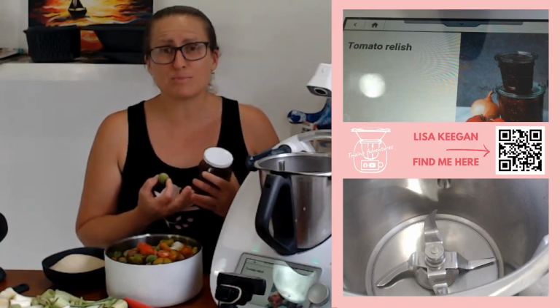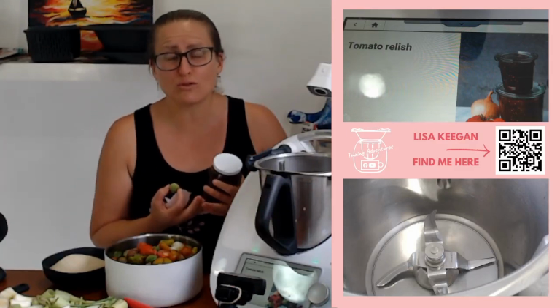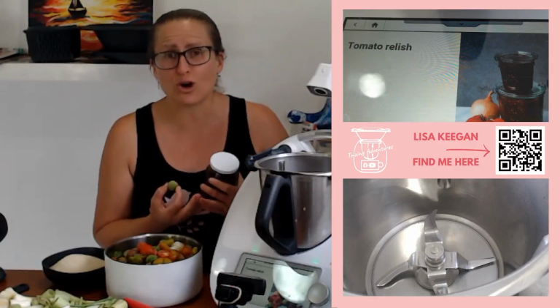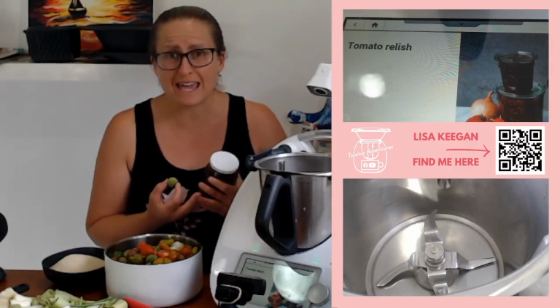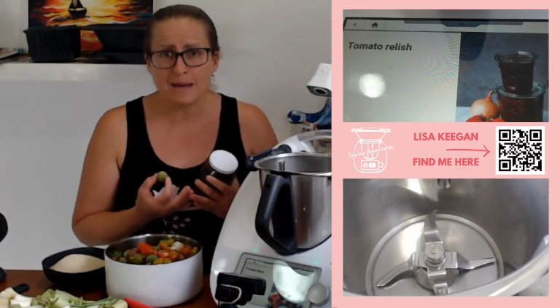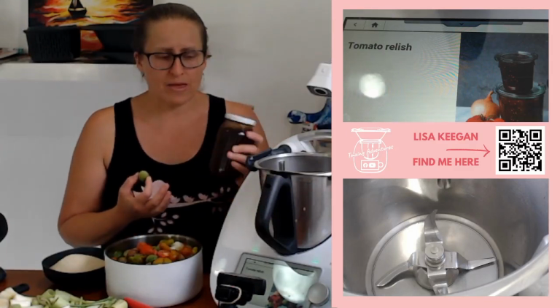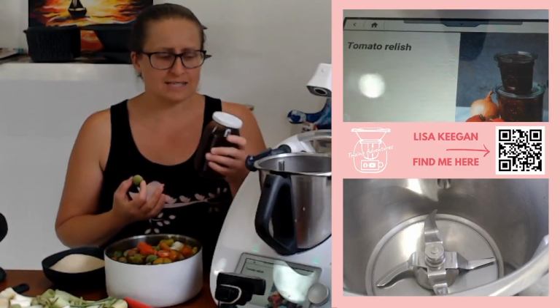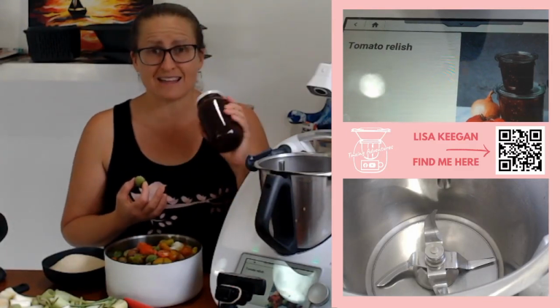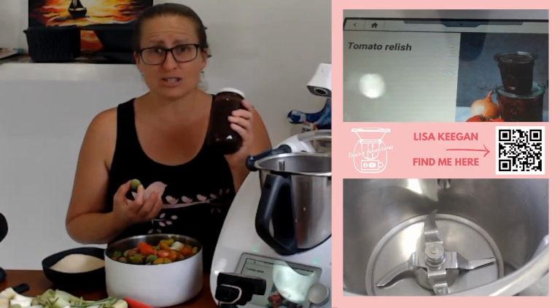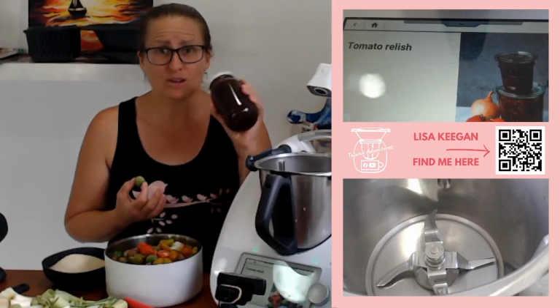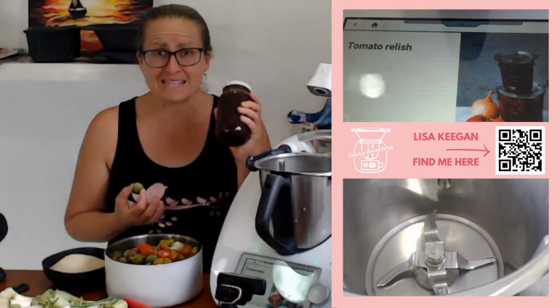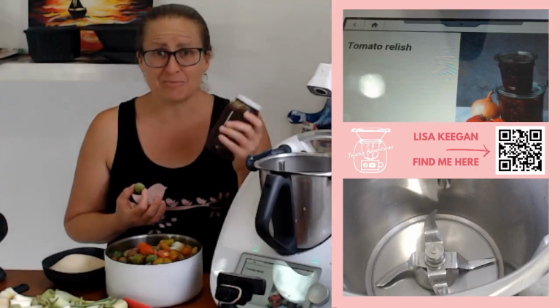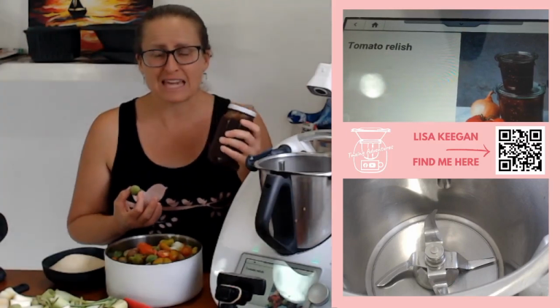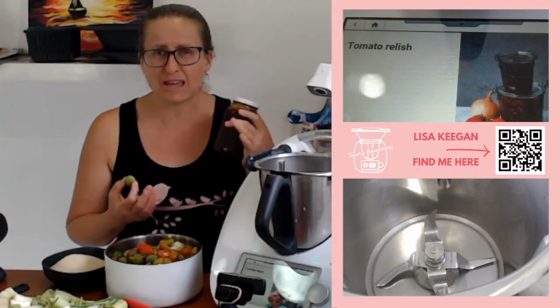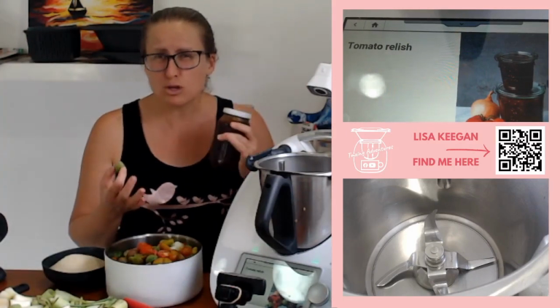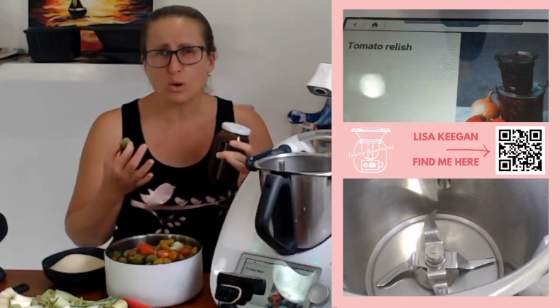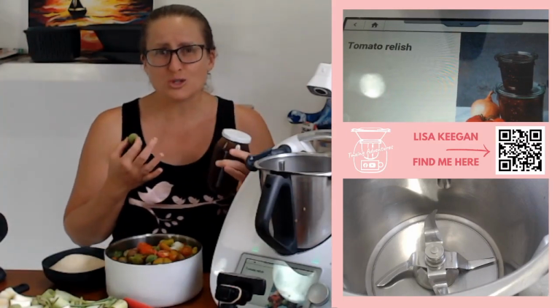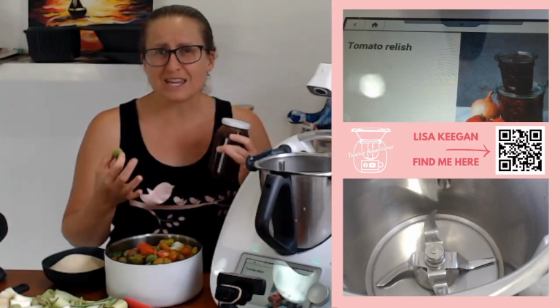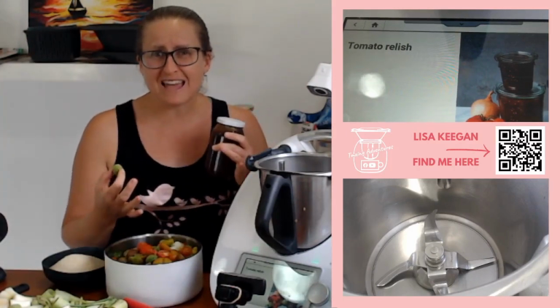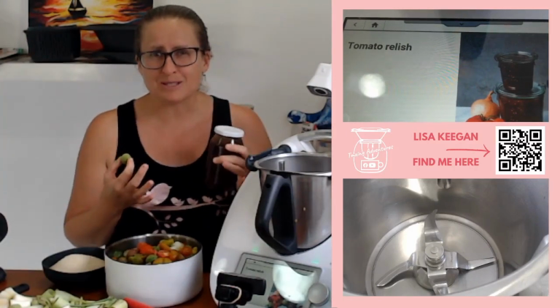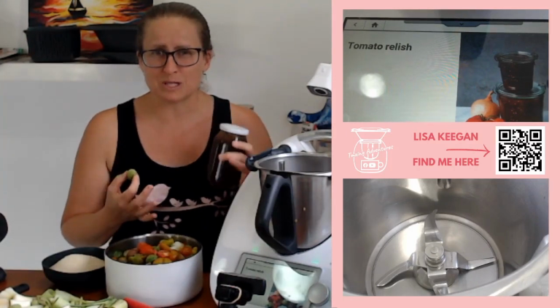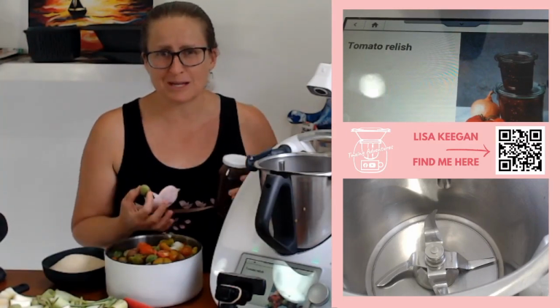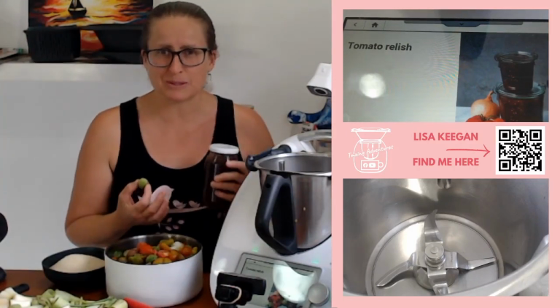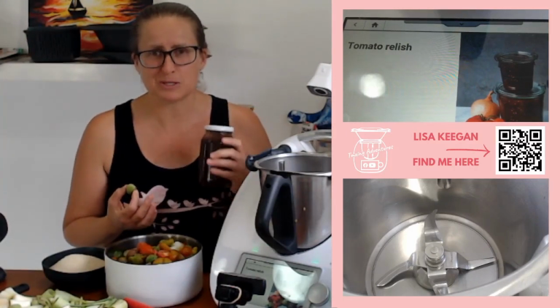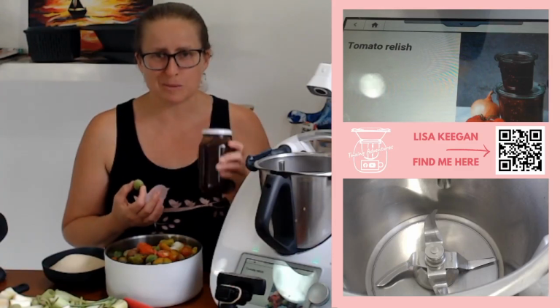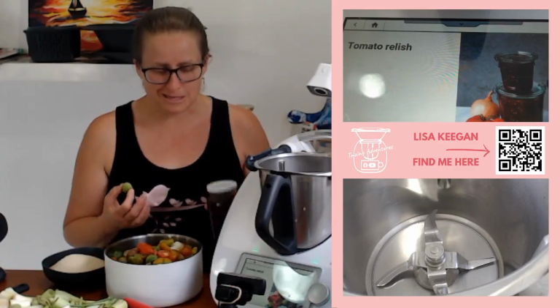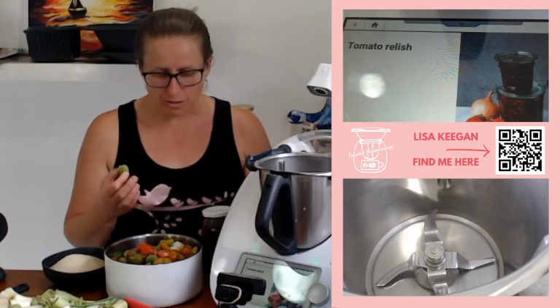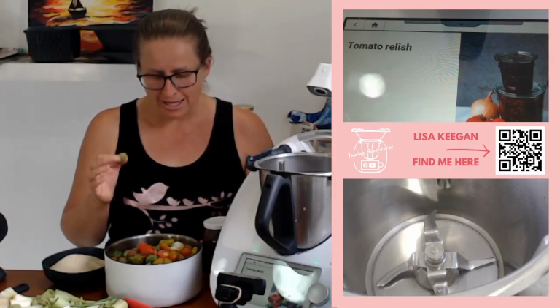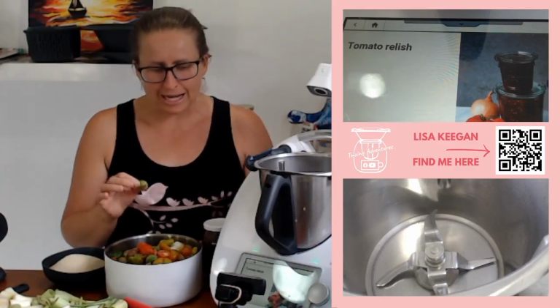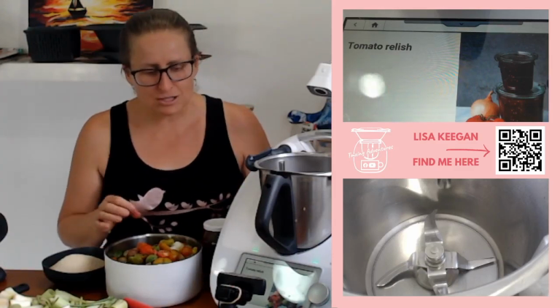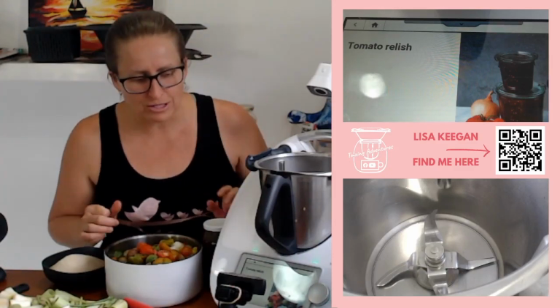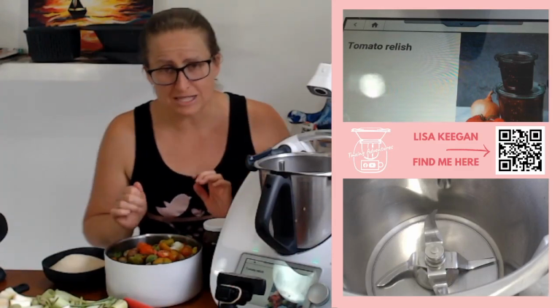It's beautiful on ham and things like that, even on pizza. It's got that beautiful sweet, sour, salty bite to it which is just amazing. So let's get straight onto this recipe.